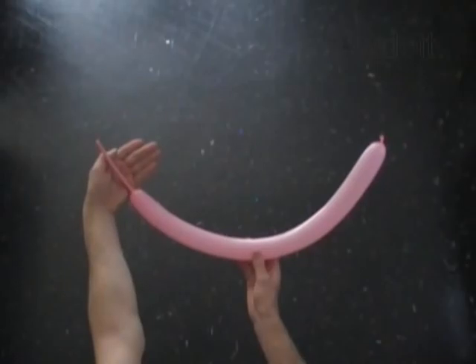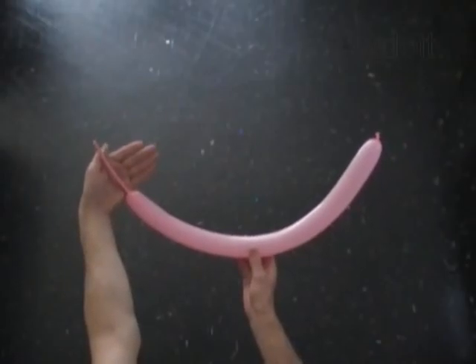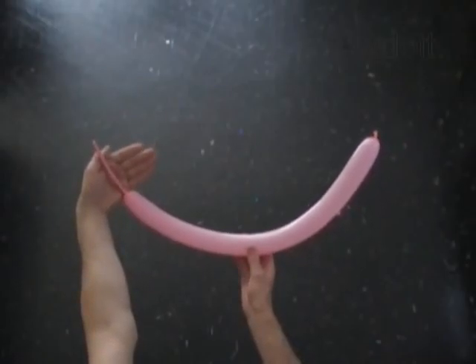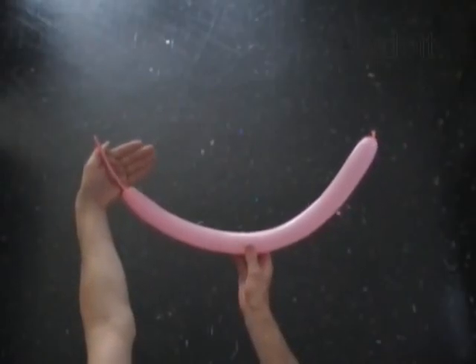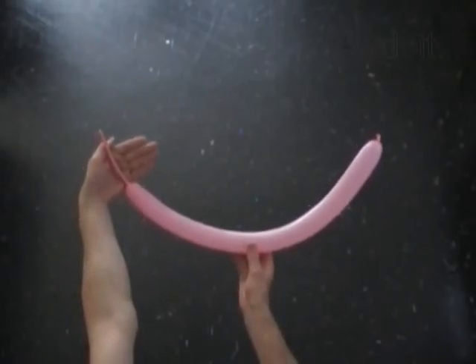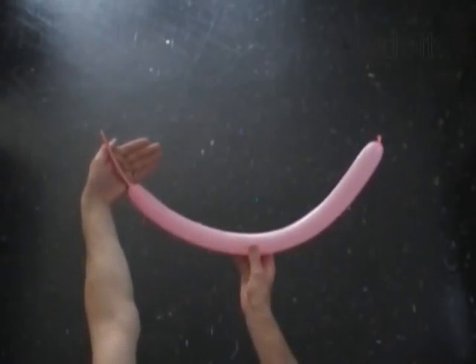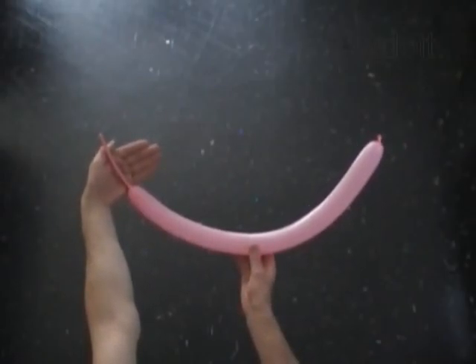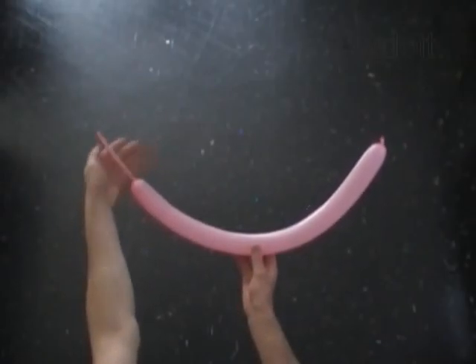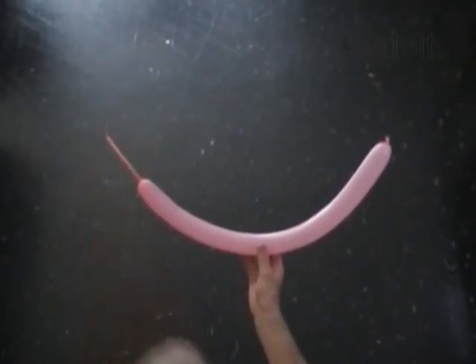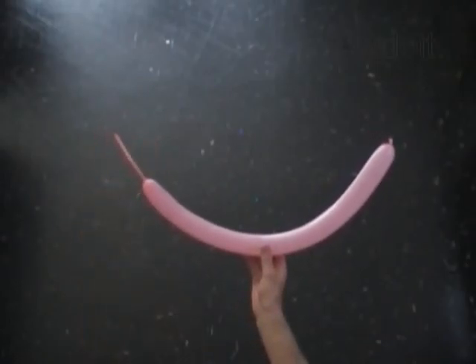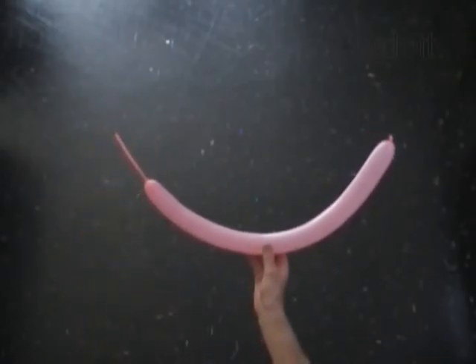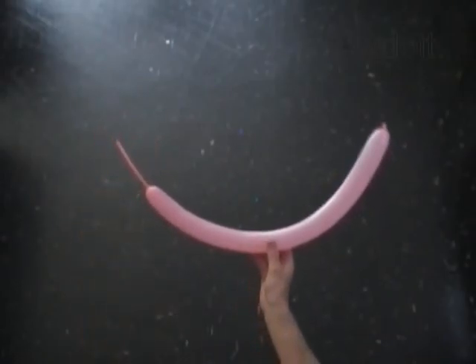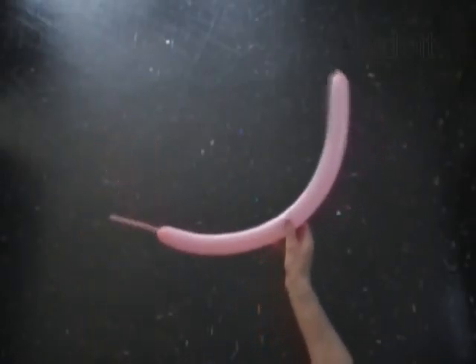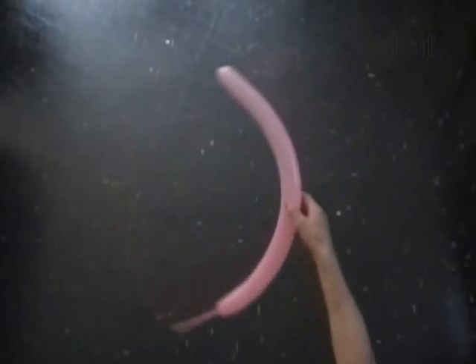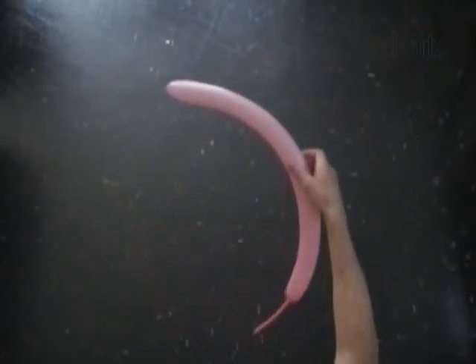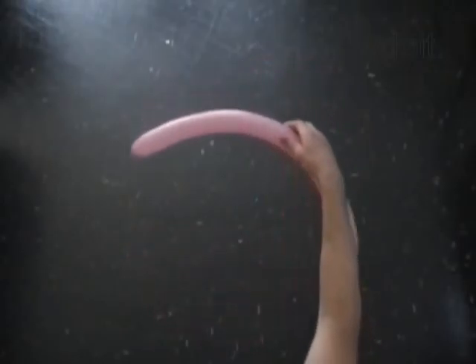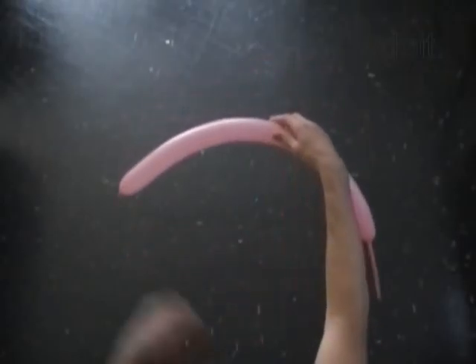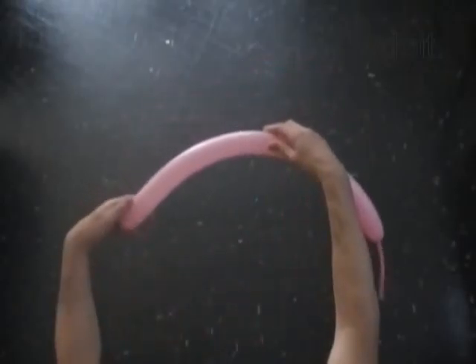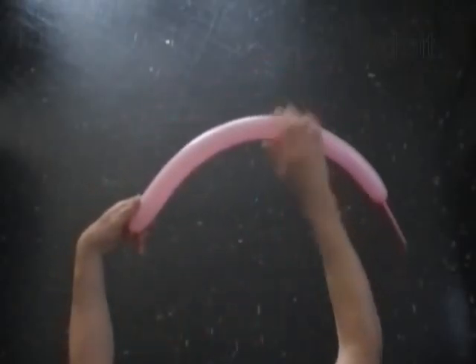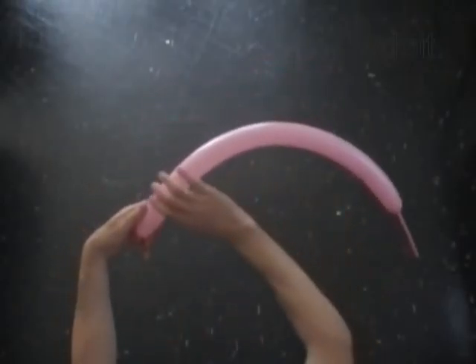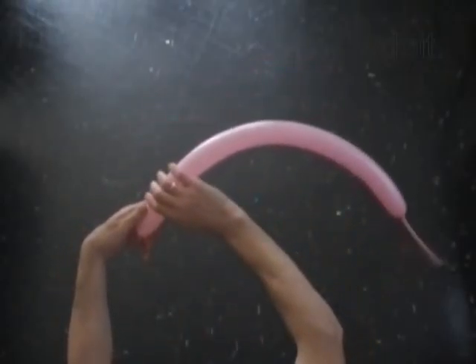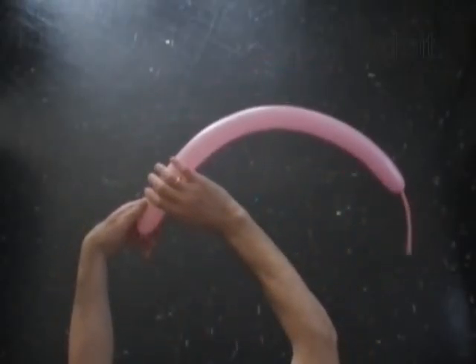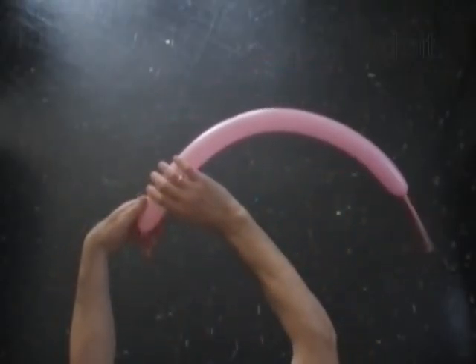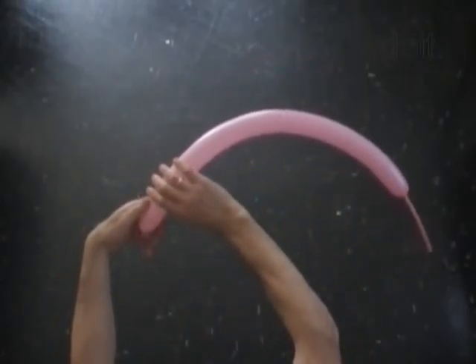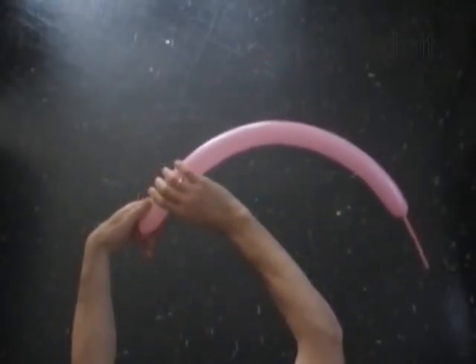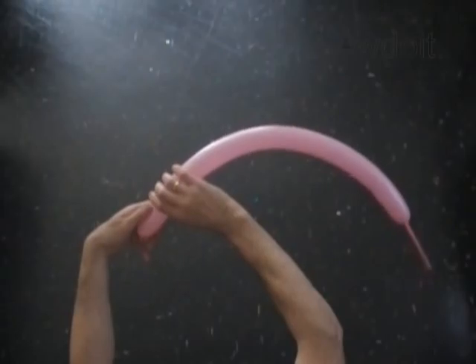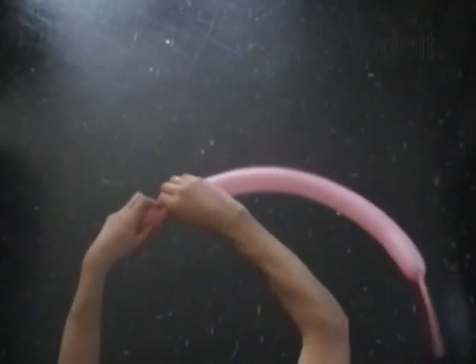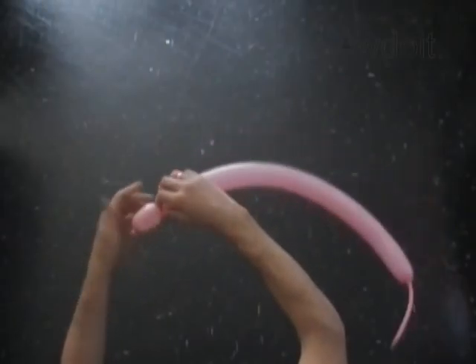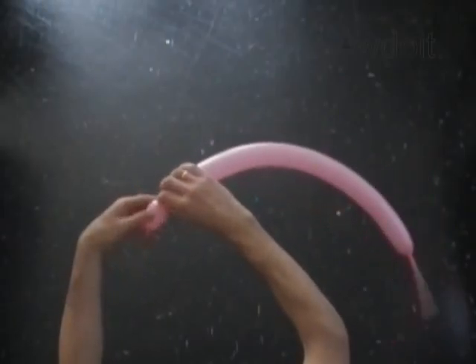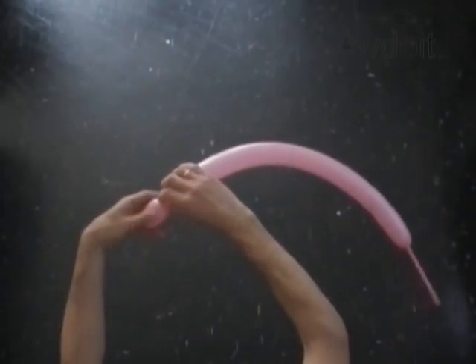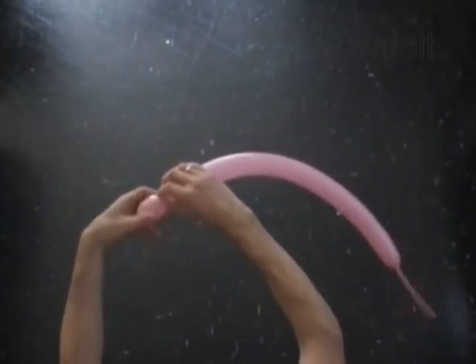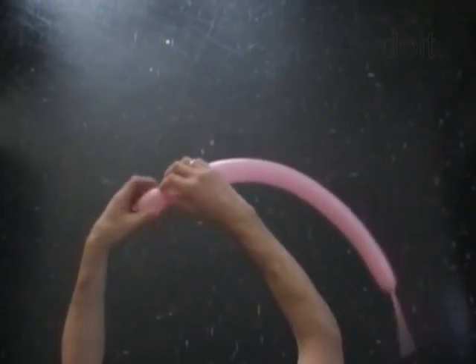Hello! We are going to make a mermaid. Inflate a balloon leaving a five inch flat tail. Twist the first two inch bubble — it is the head.